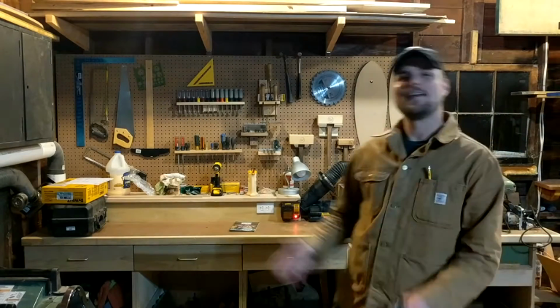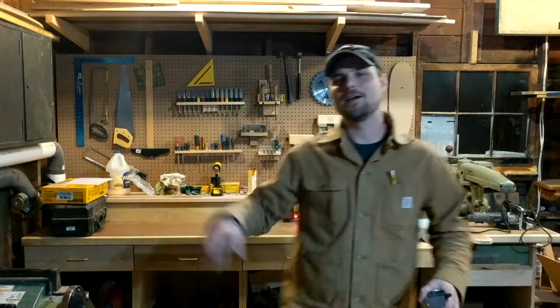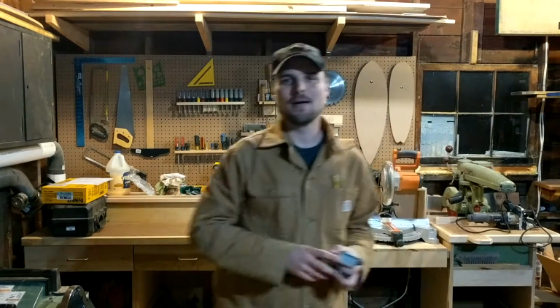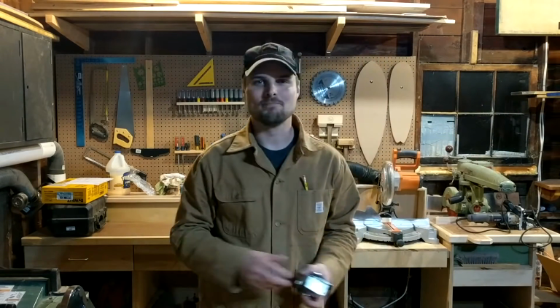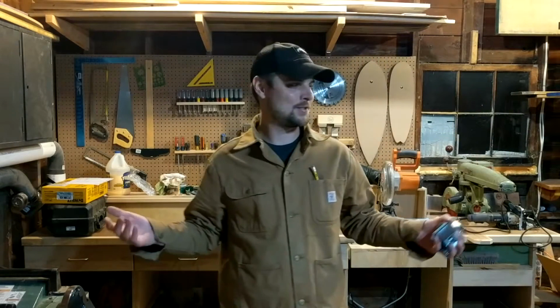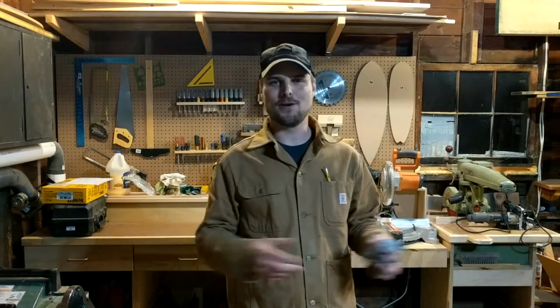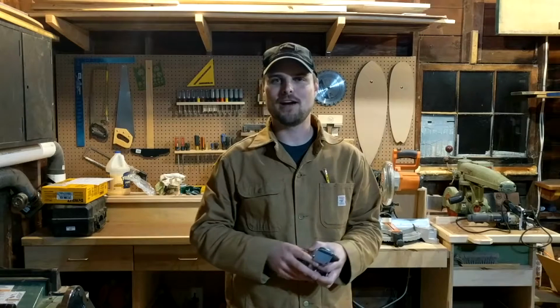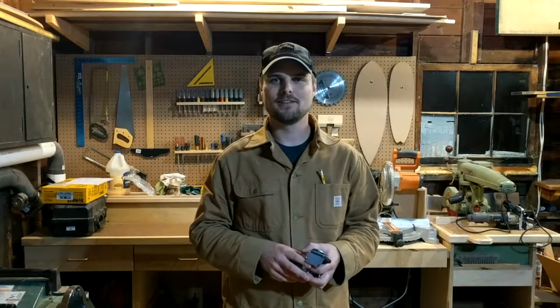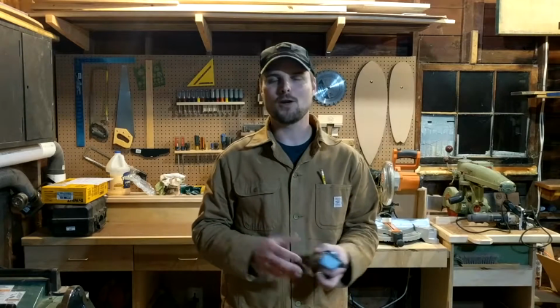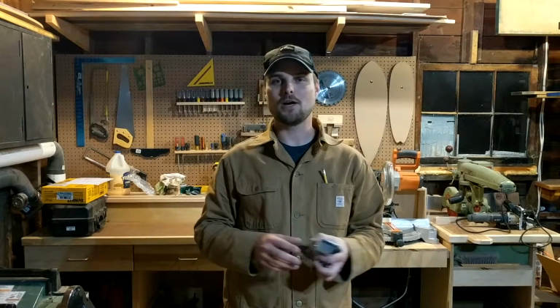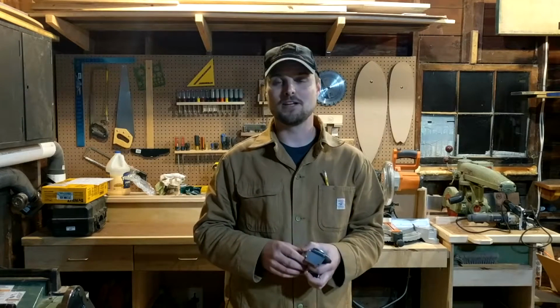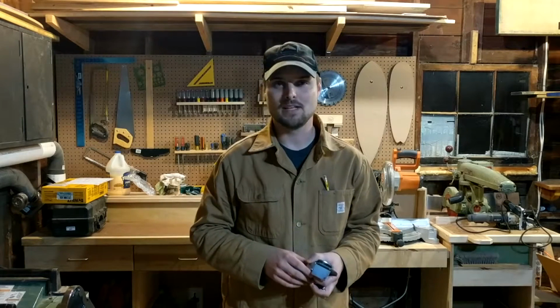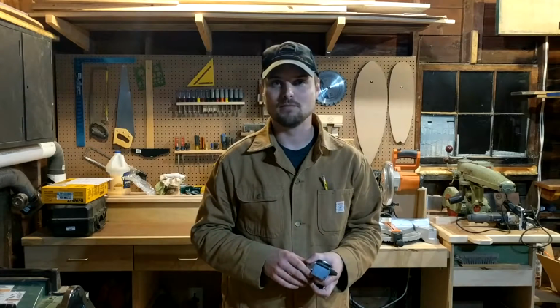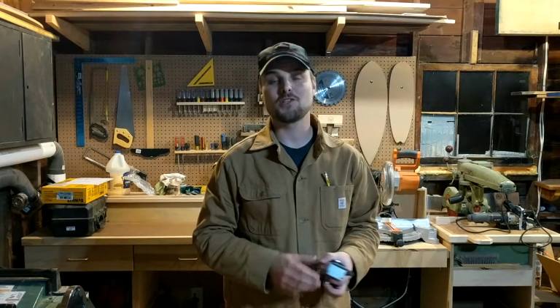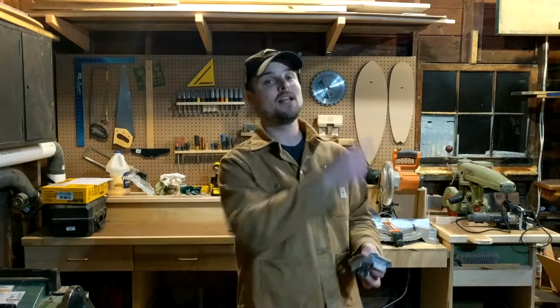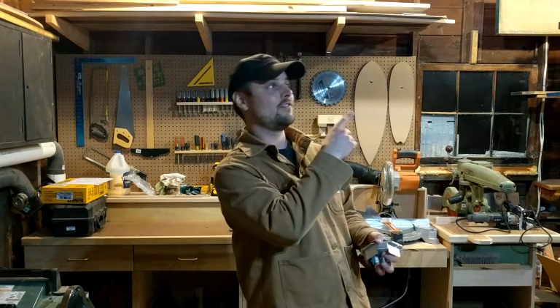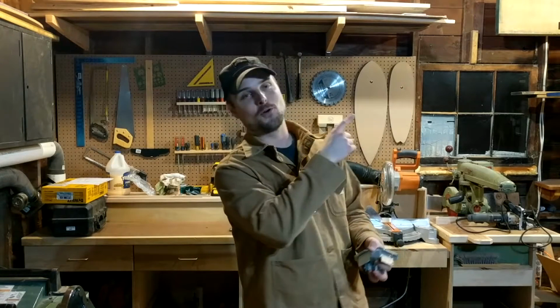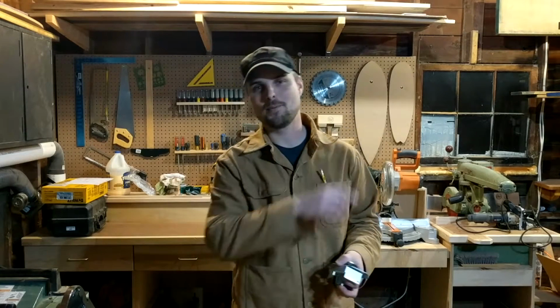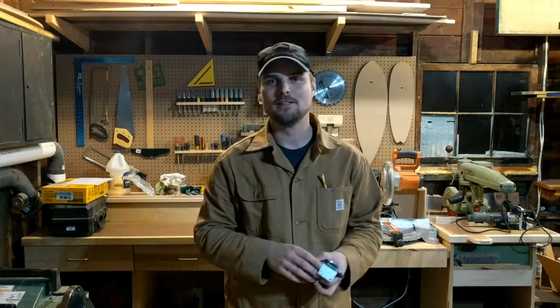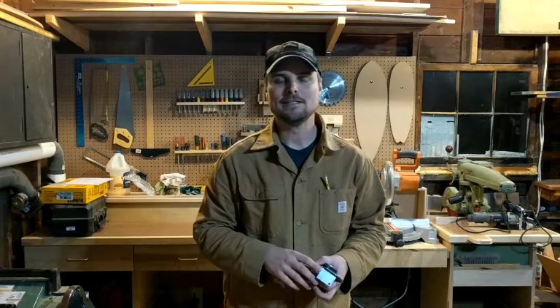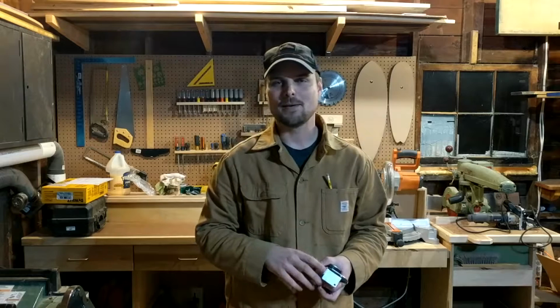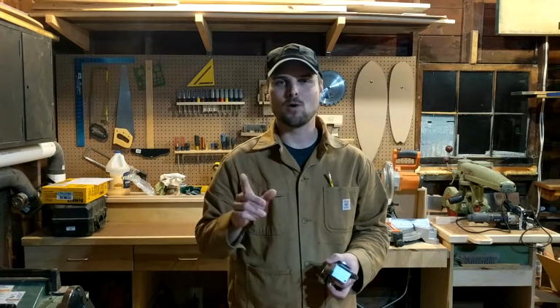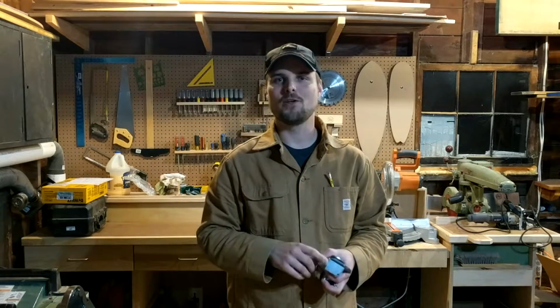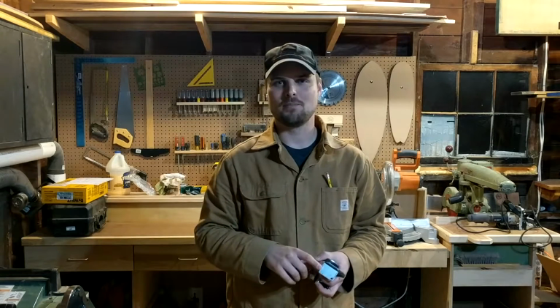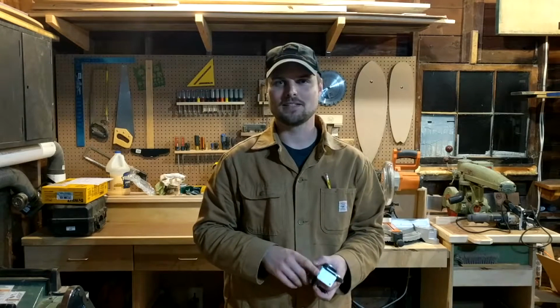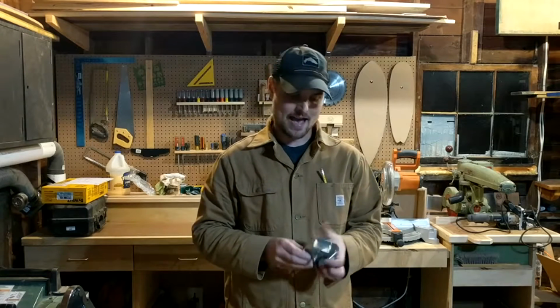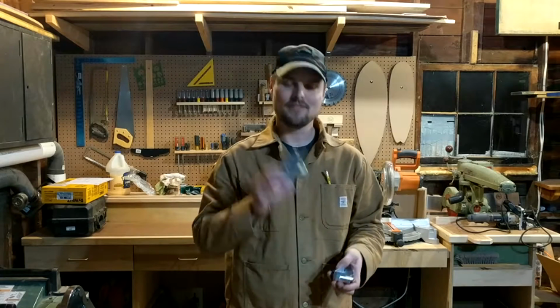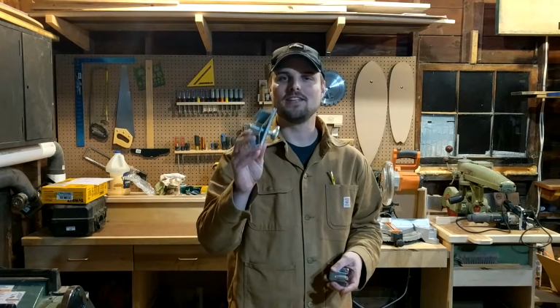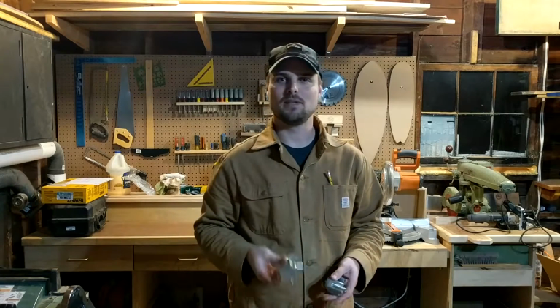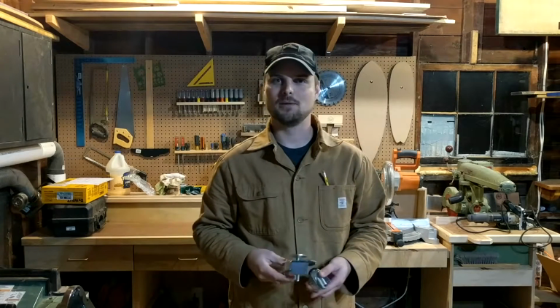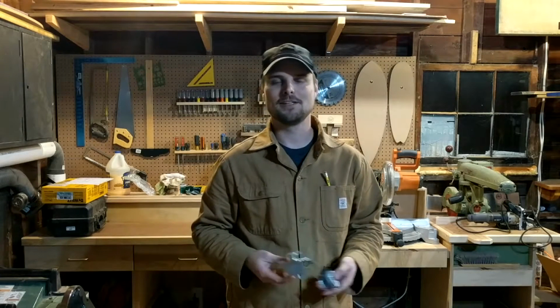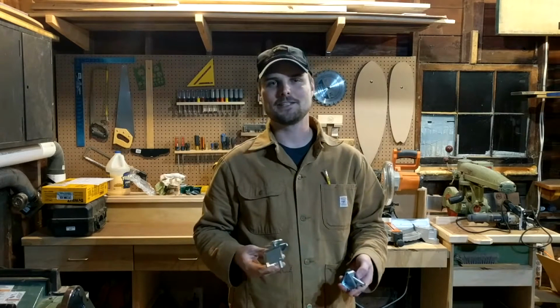Hey everybody, I'm Jim and this is Rivertown Woodcraft. Quite a while ago I built an assembly table — you can actually see the playlist of videos for it right up here. Tonight I'm going to add one more video to that playlist: adding leveling feet to the assembly table. Let's get started.